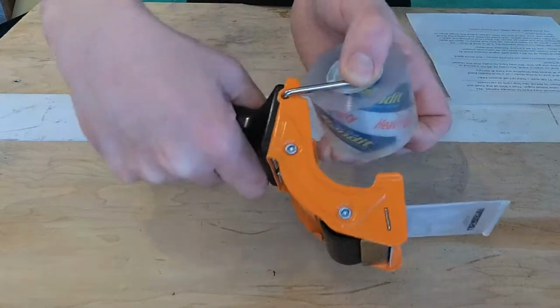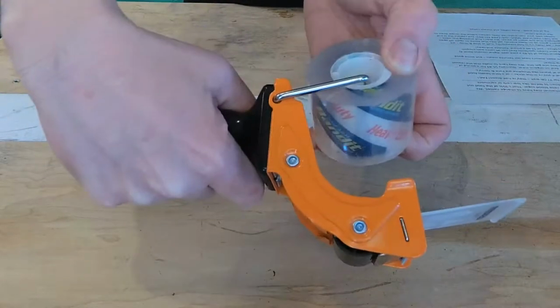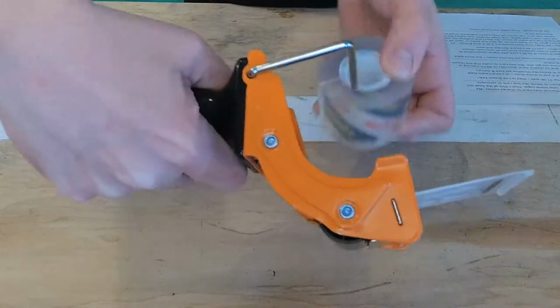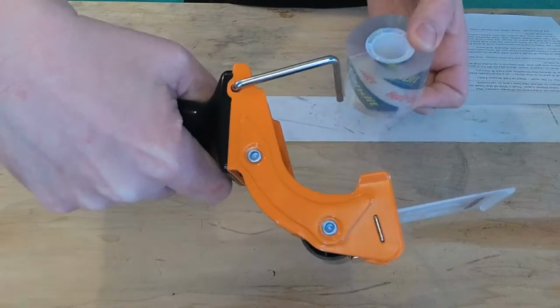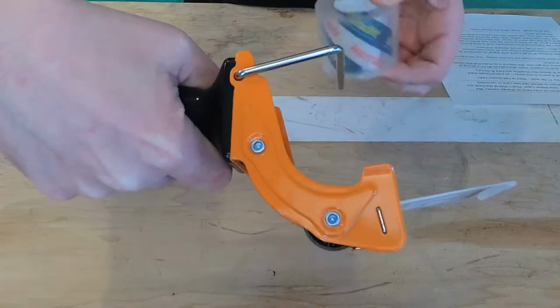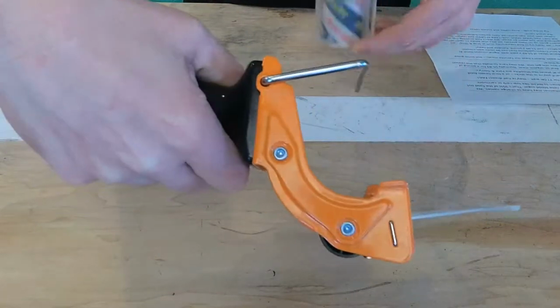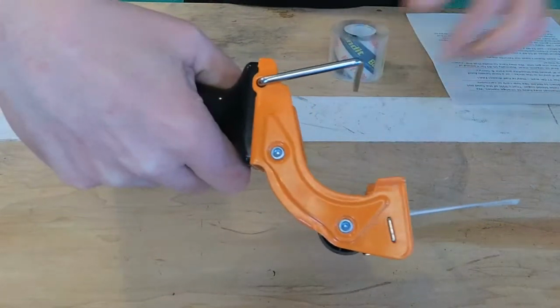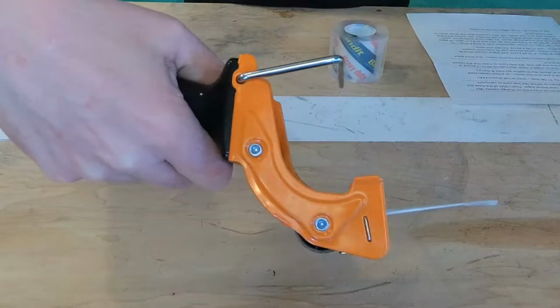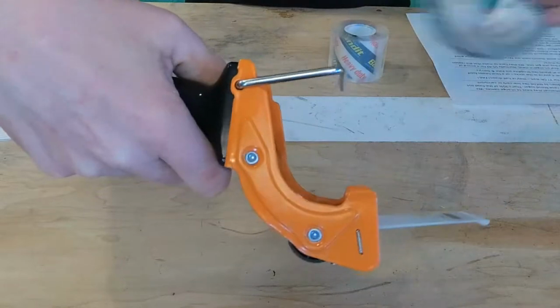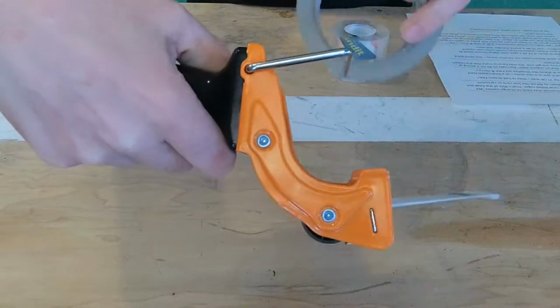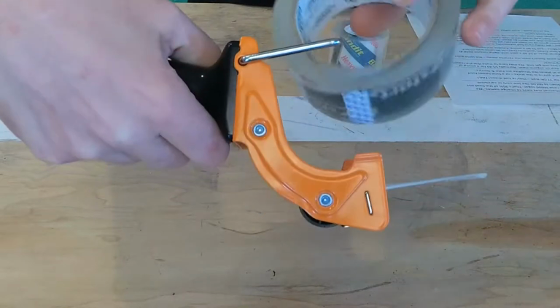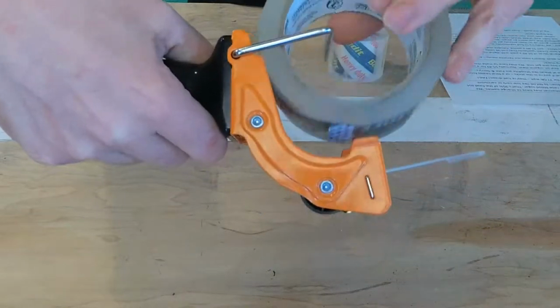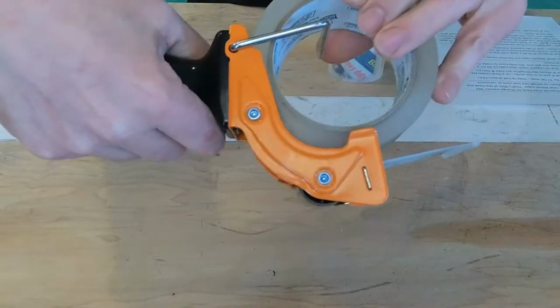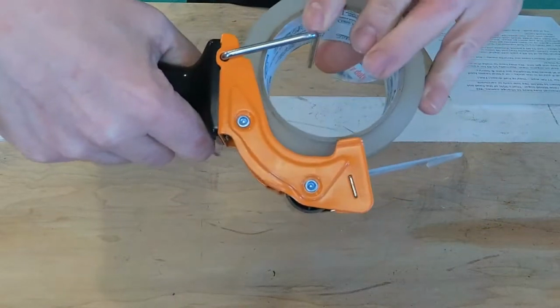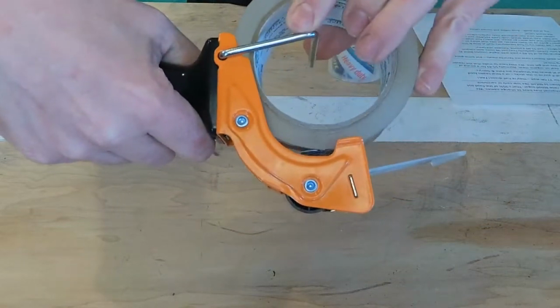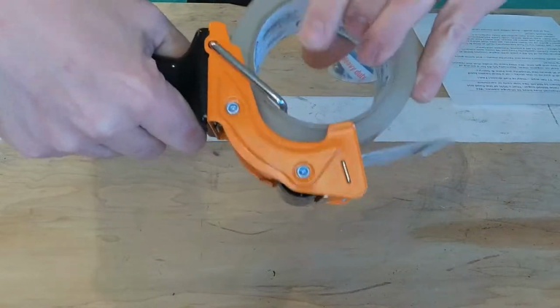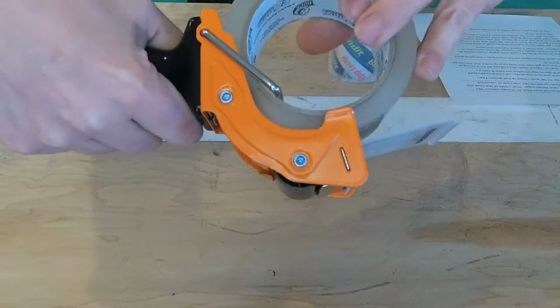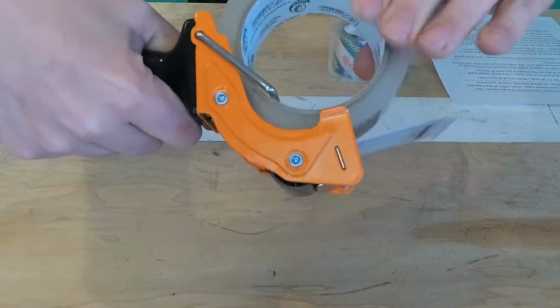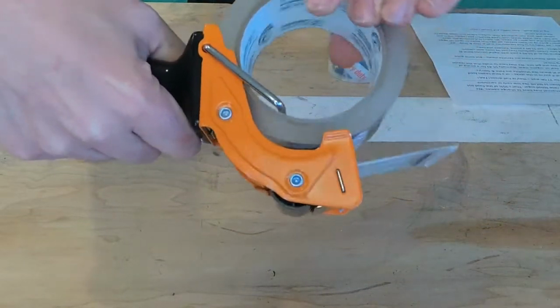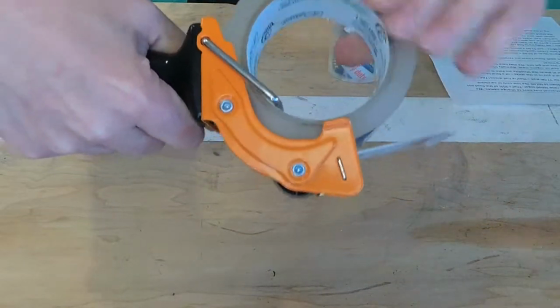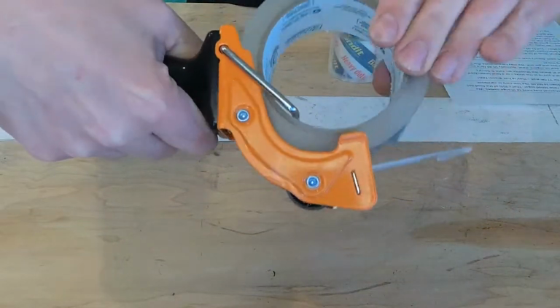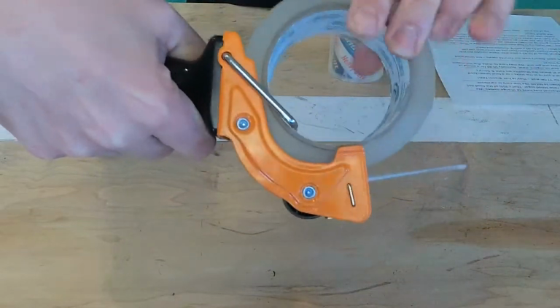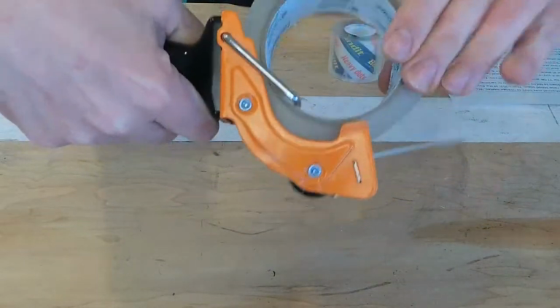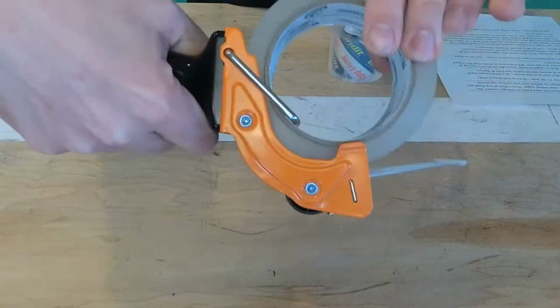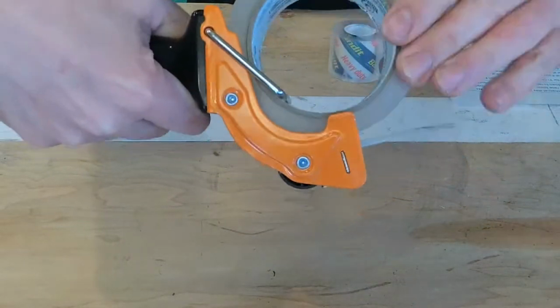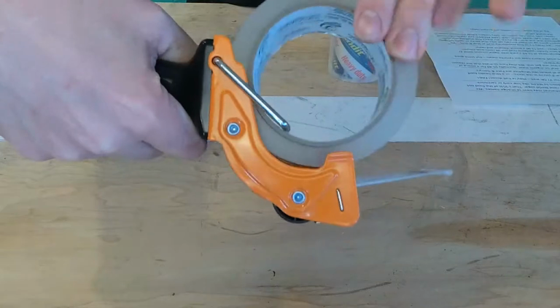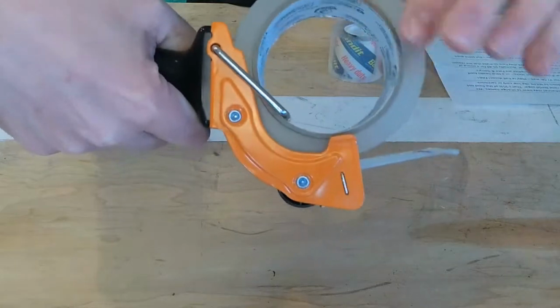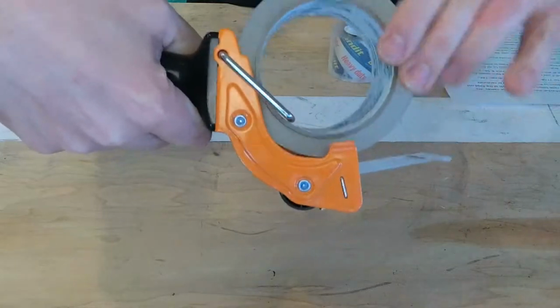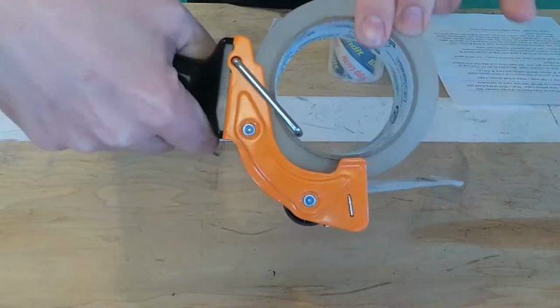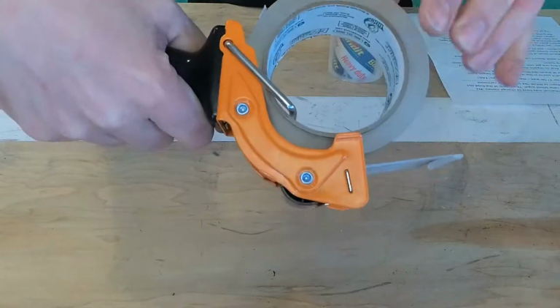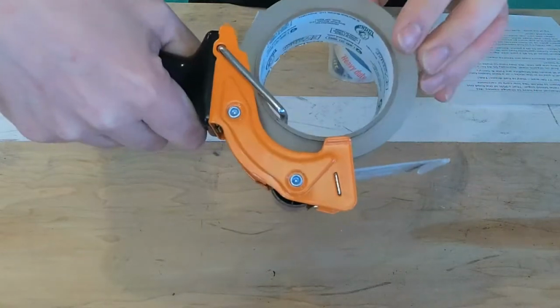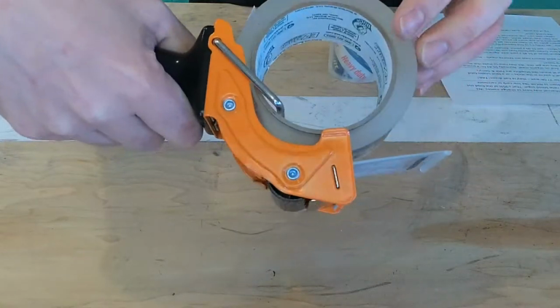Here I'm using a small roll of tape that normally they give you with those ridiculous little handheld things. They suck. I hate them. This thing works so well.